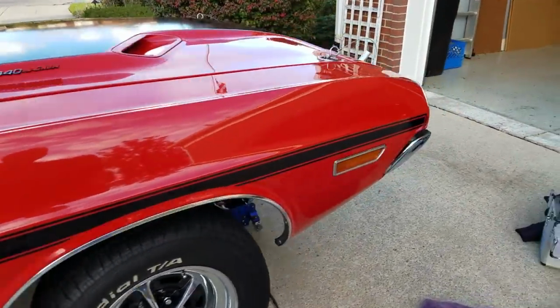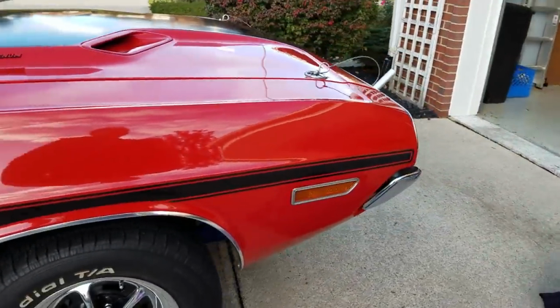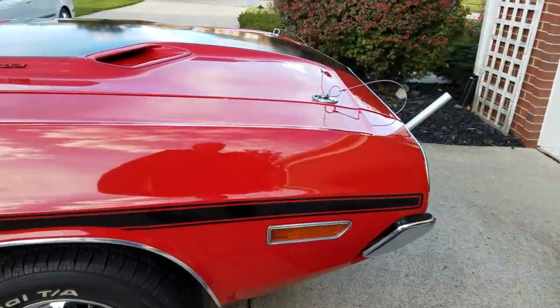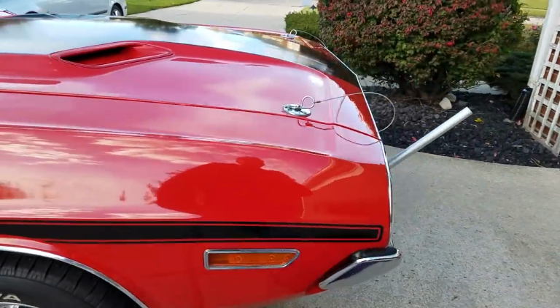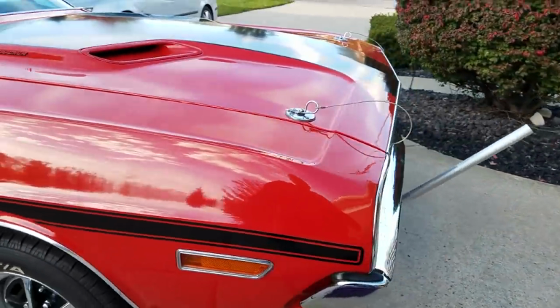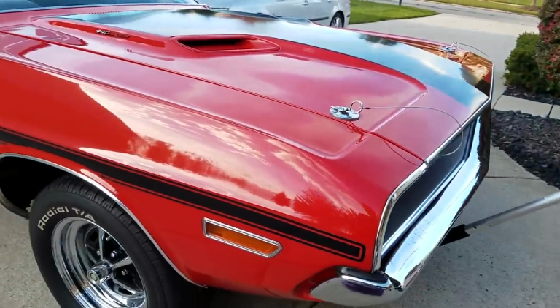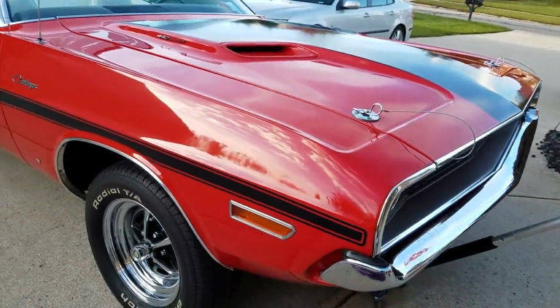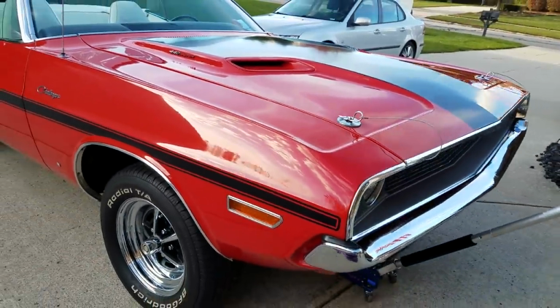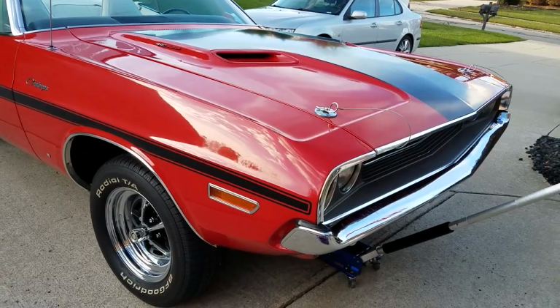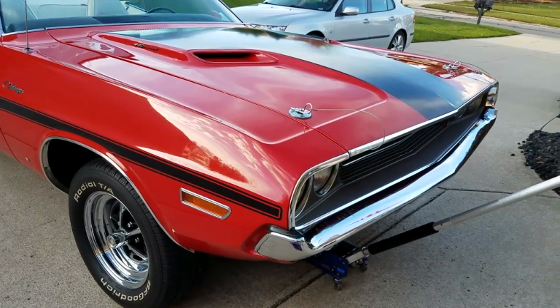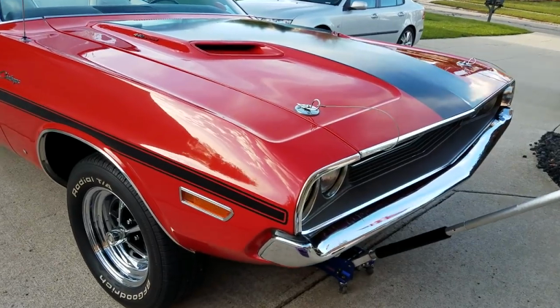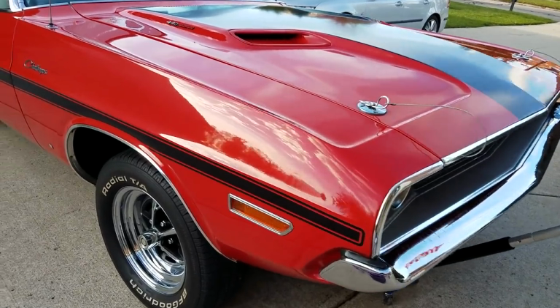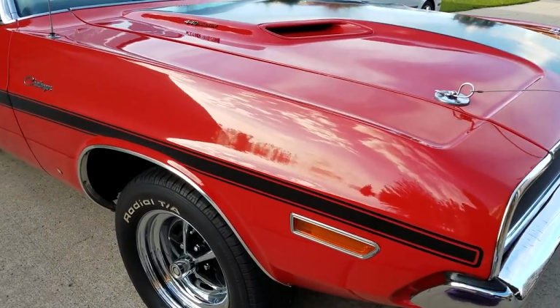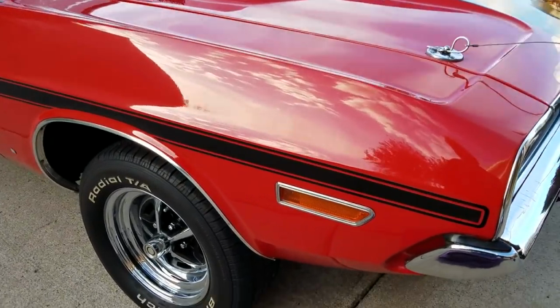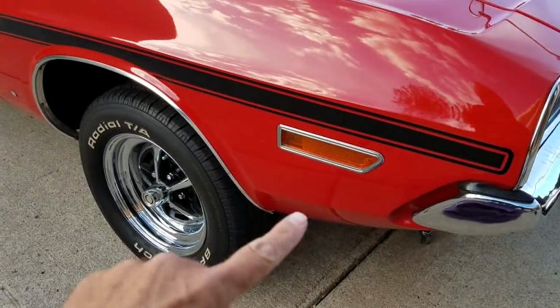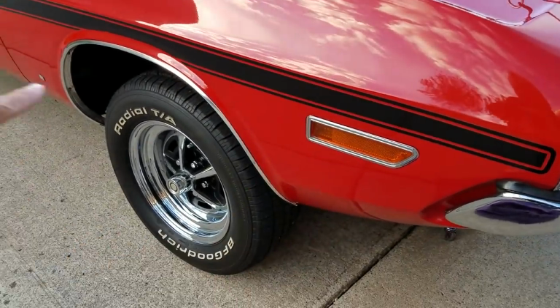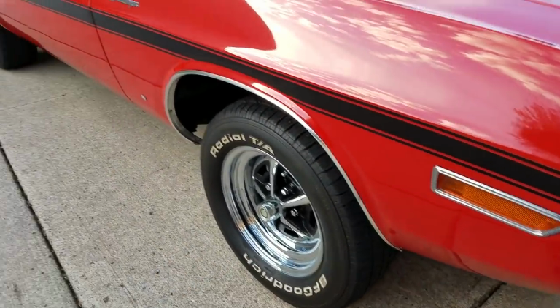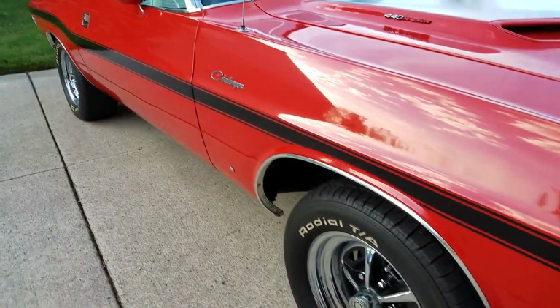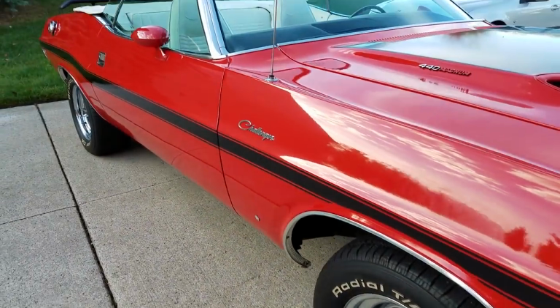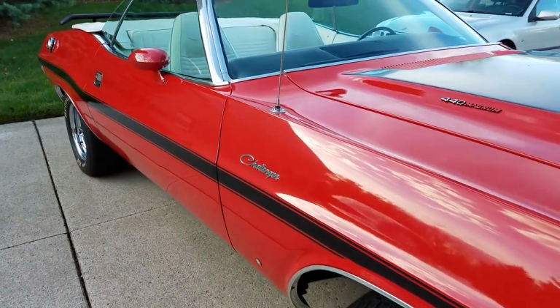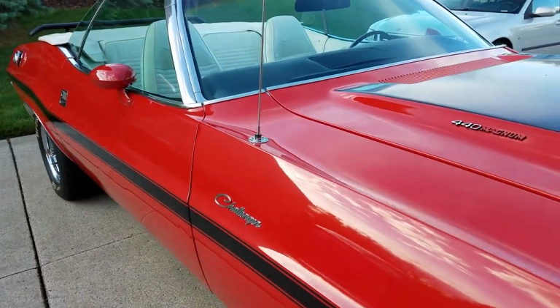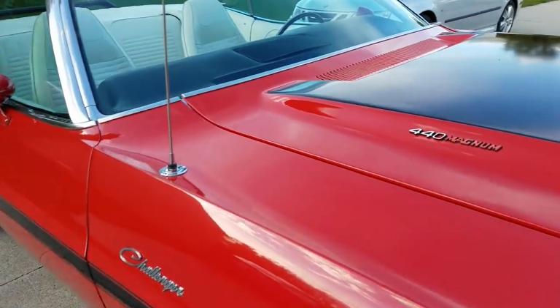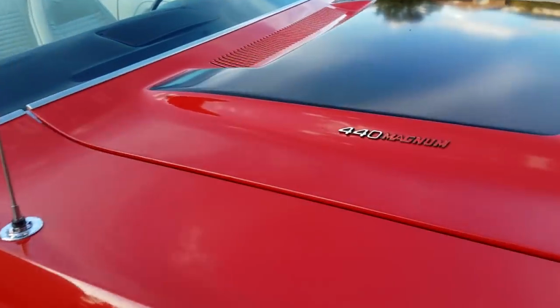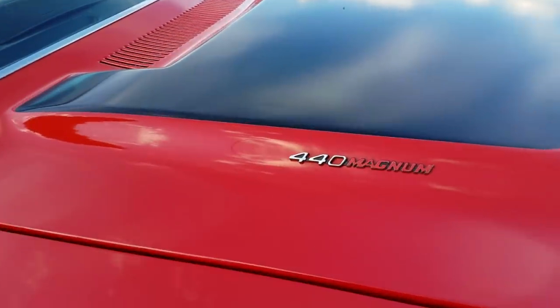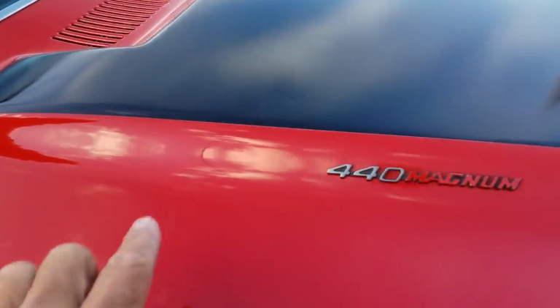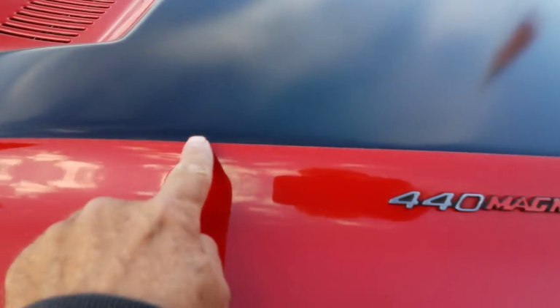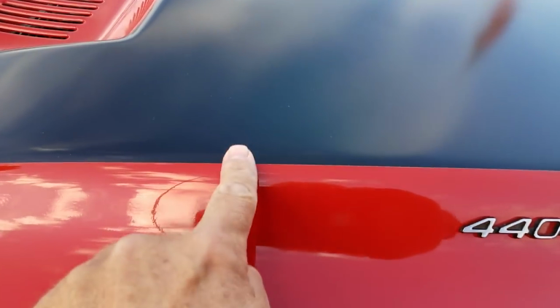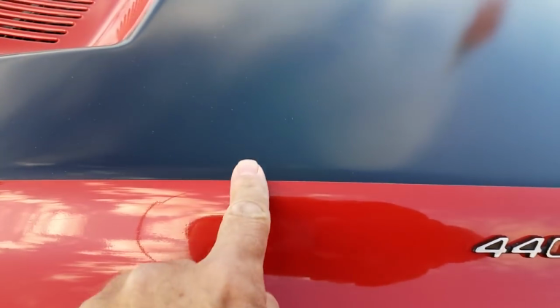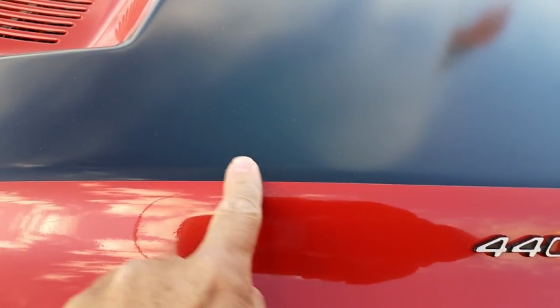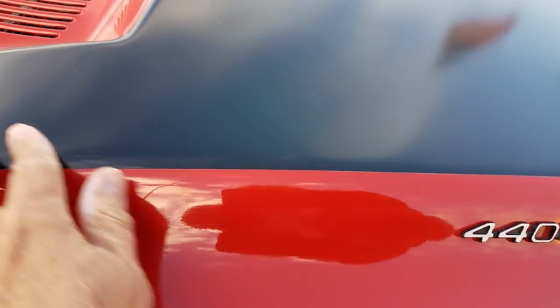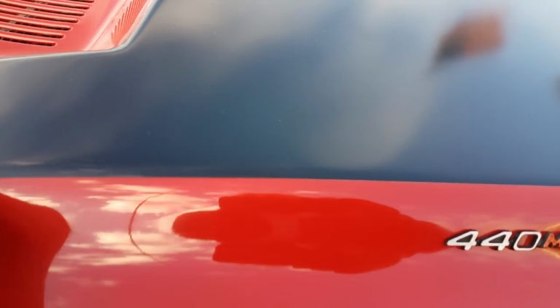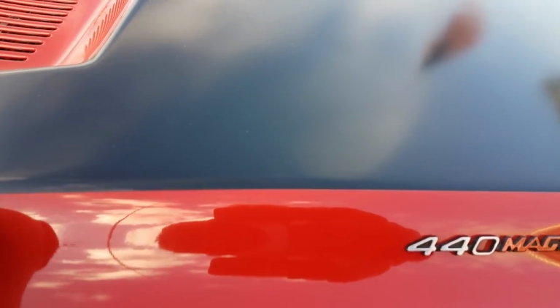It was repainted FC5 red with black longitudinal stripes added. That's not part of the trim tag. The stripes are not cleared over.